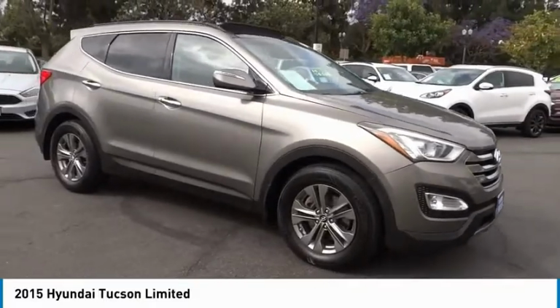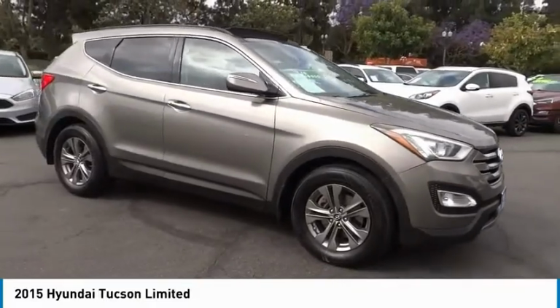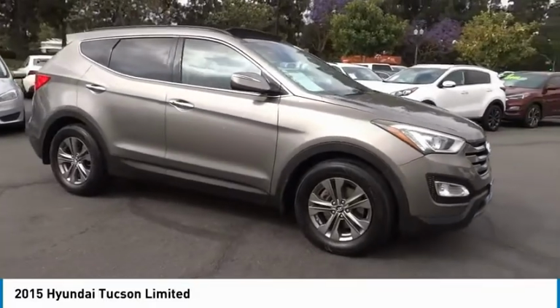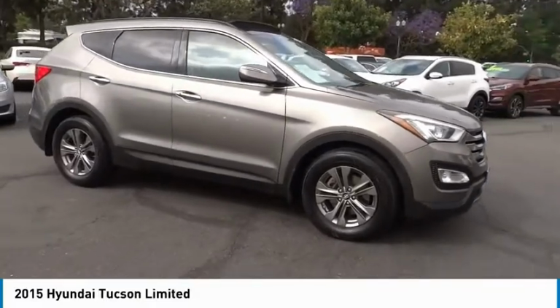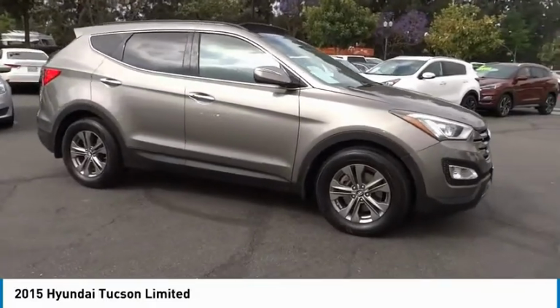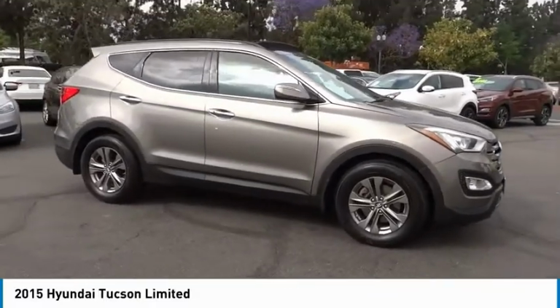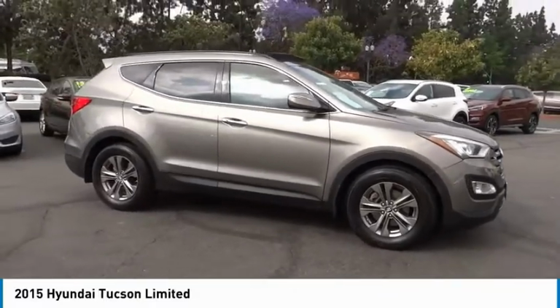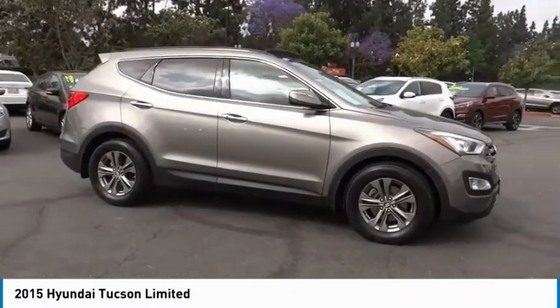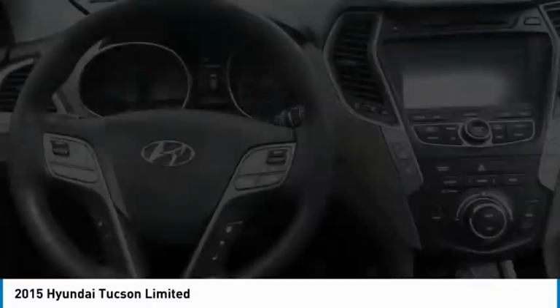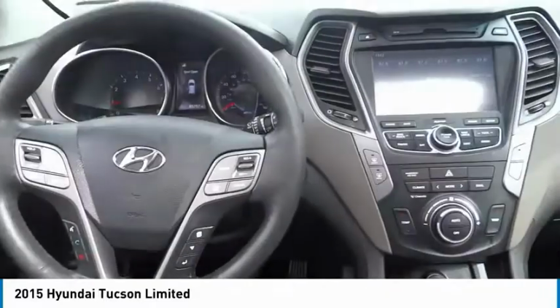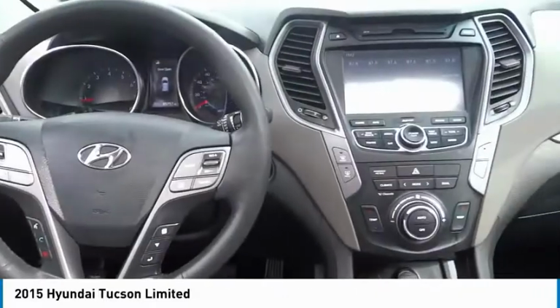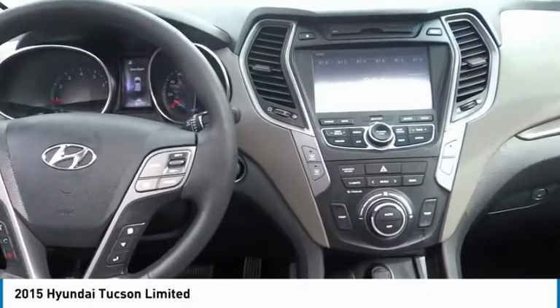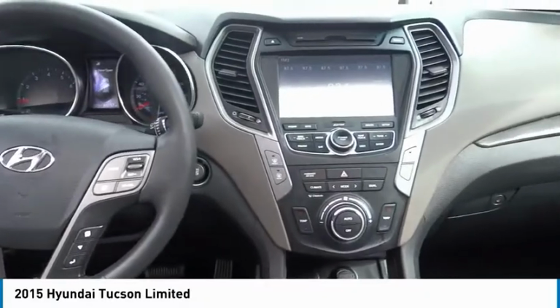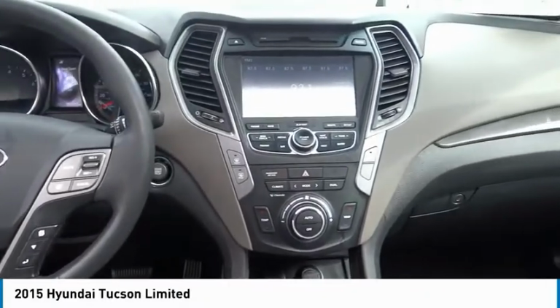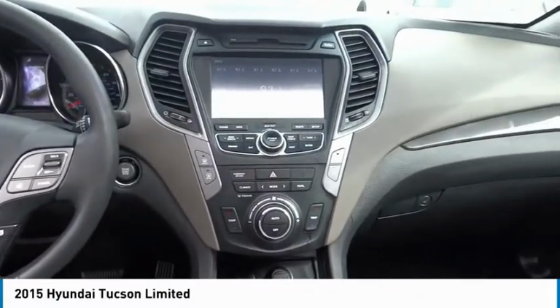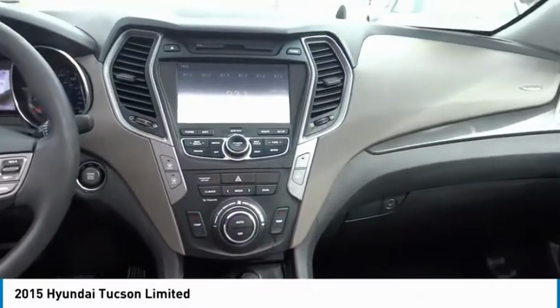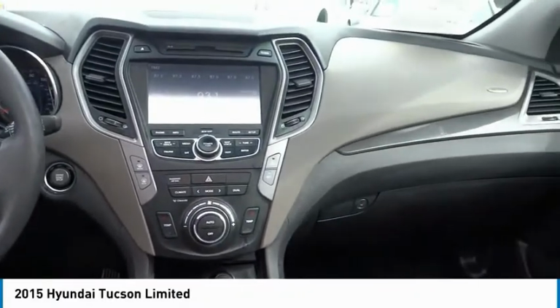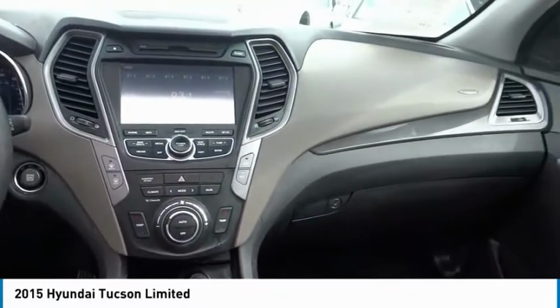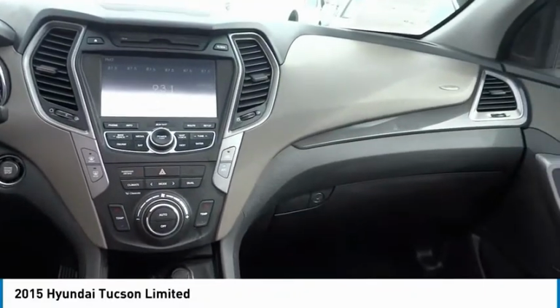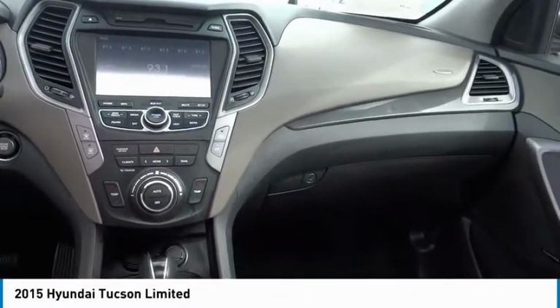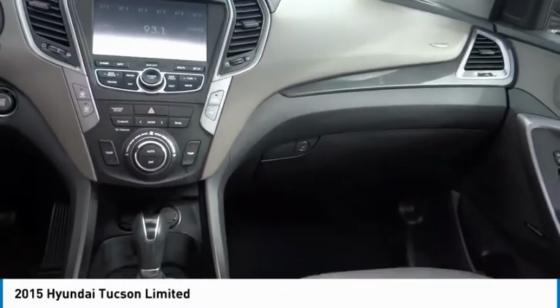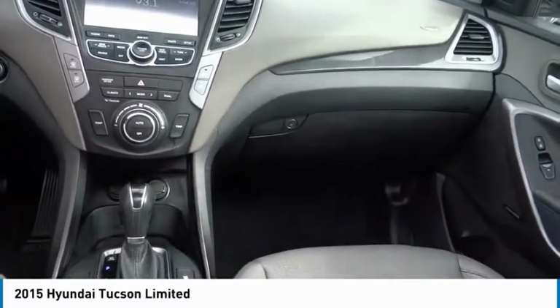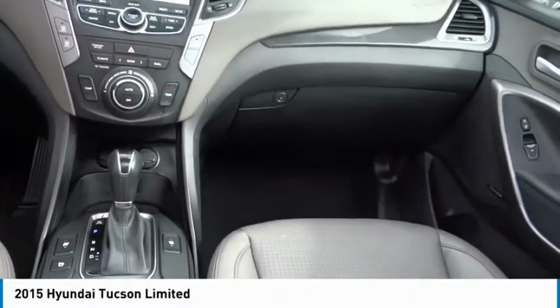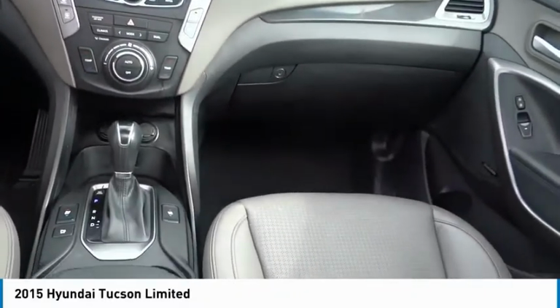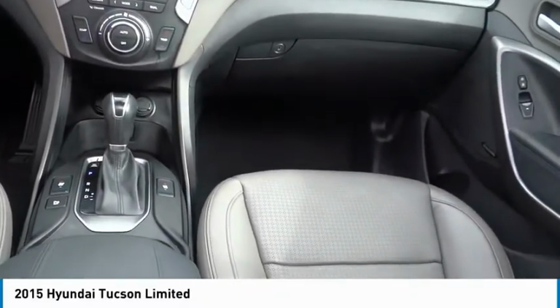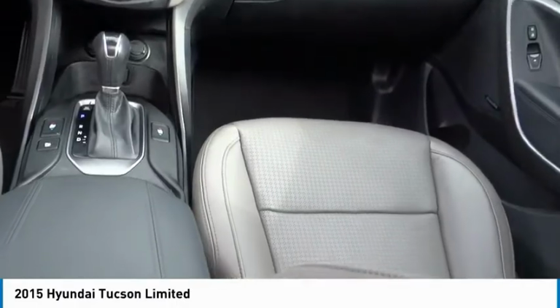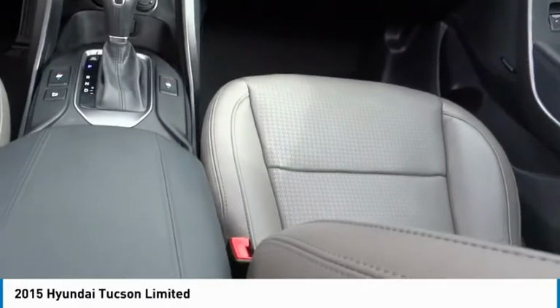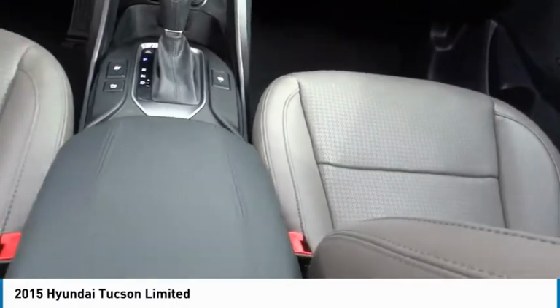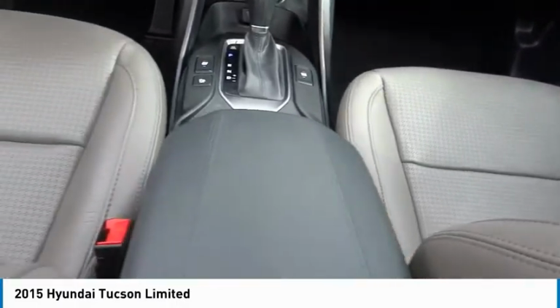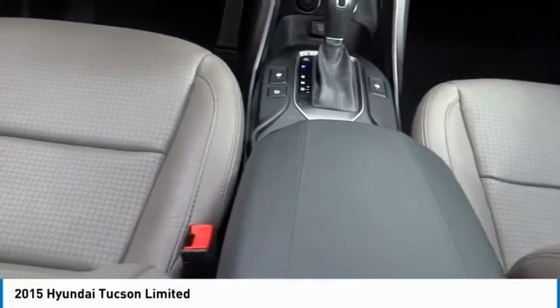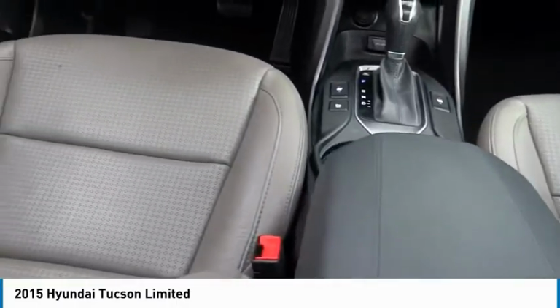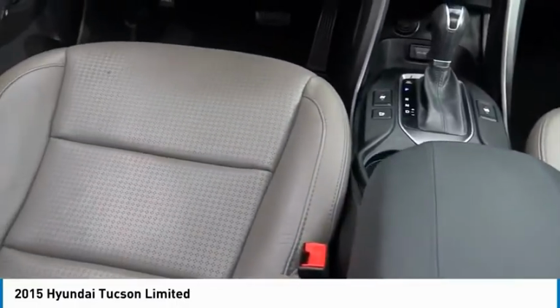This vehicle offers reliability and good looks at a great price. So come in and take a test drive today. Thank you.